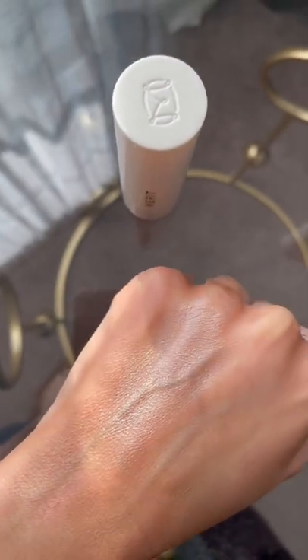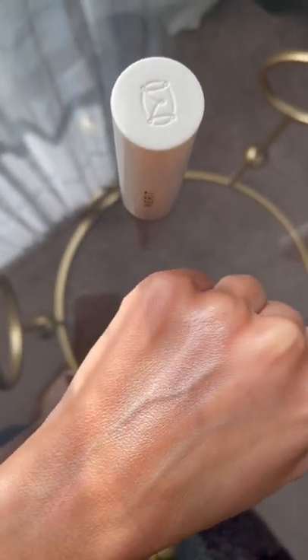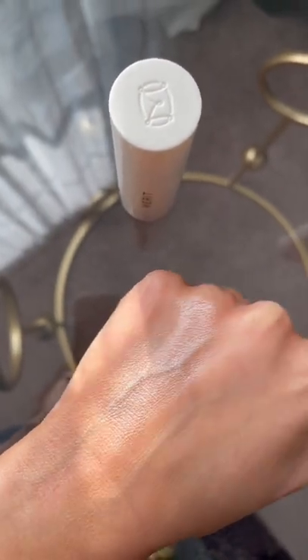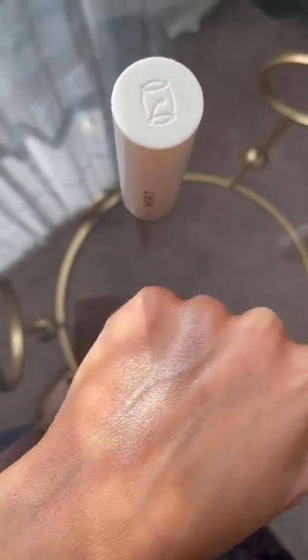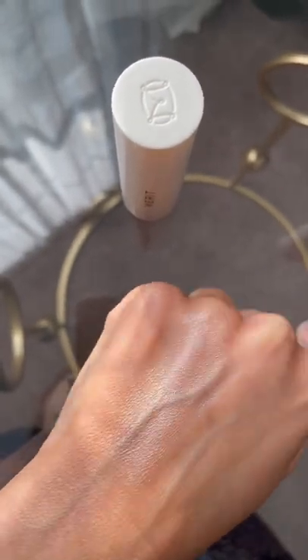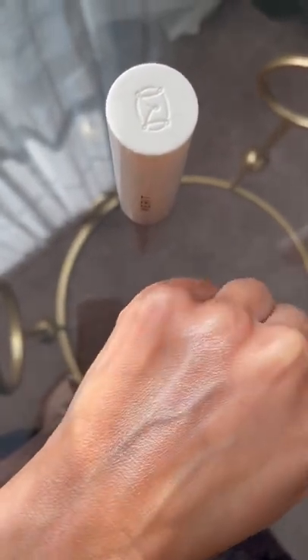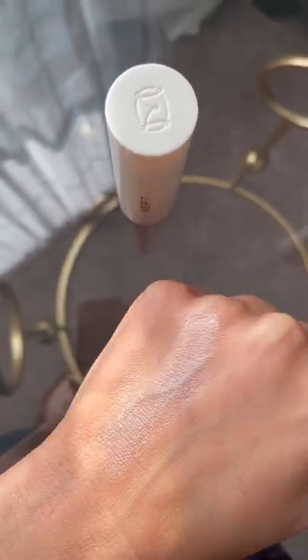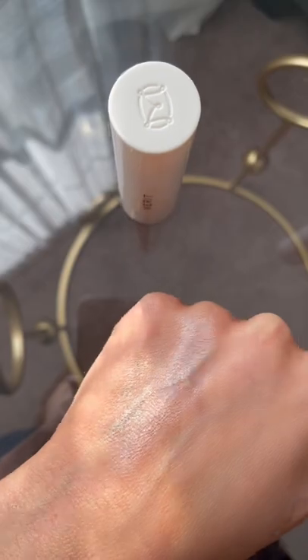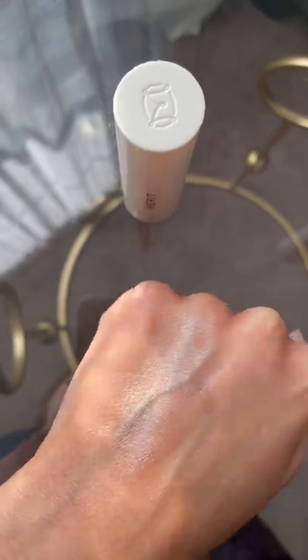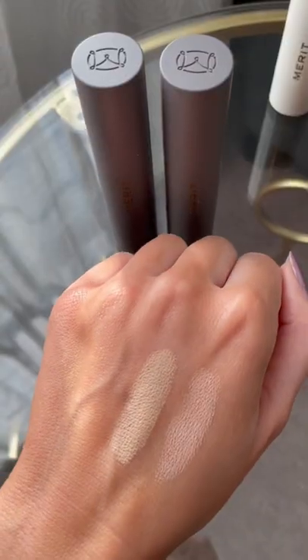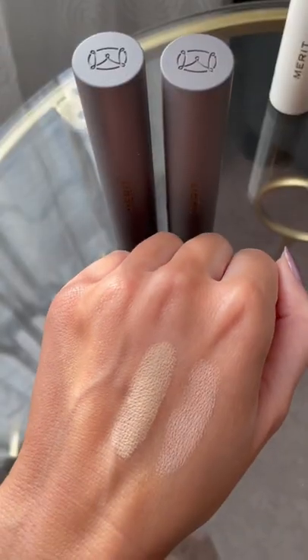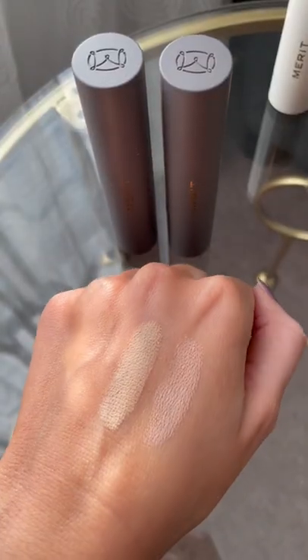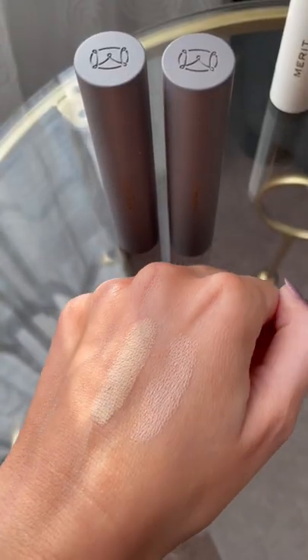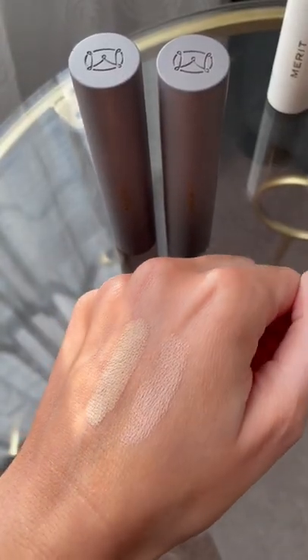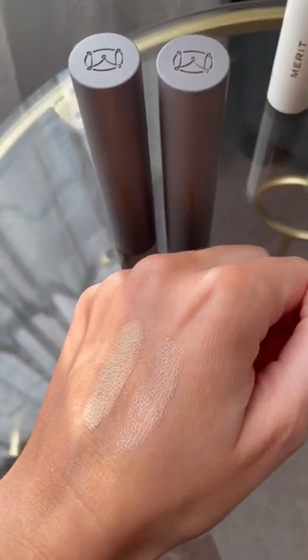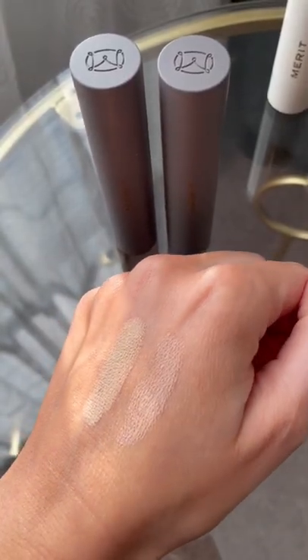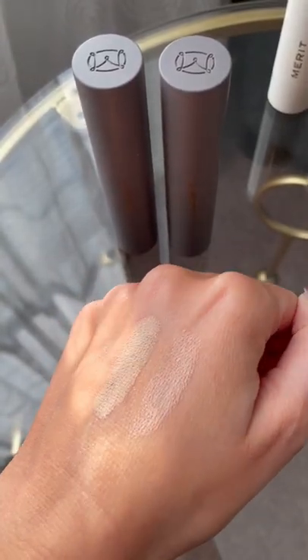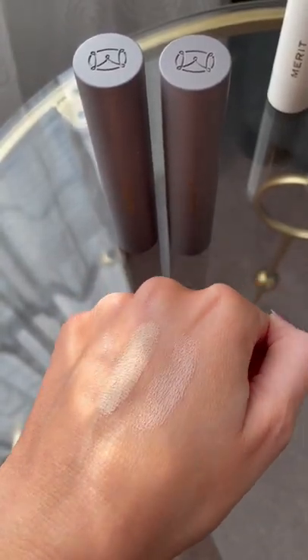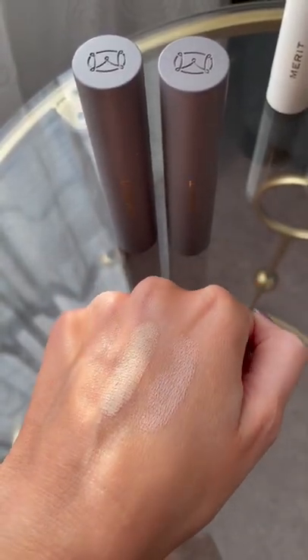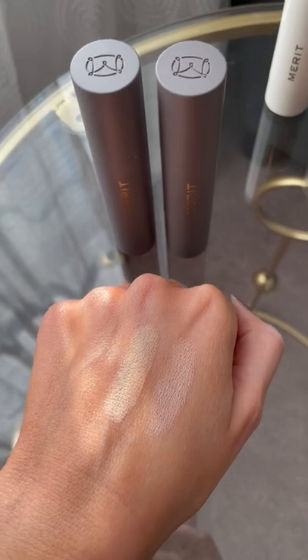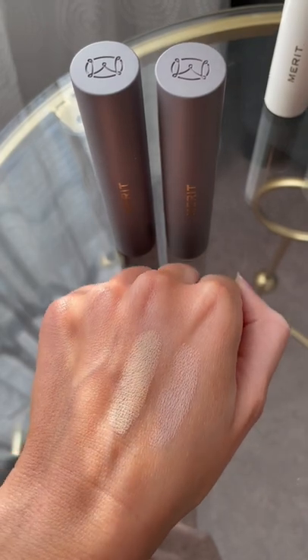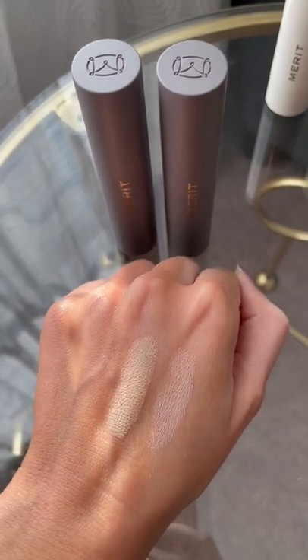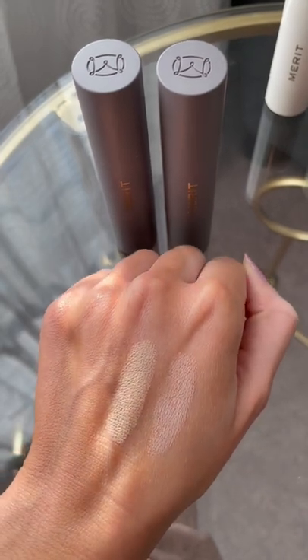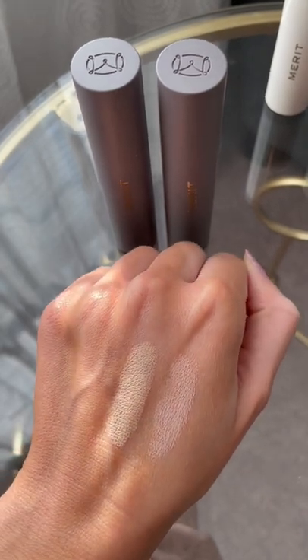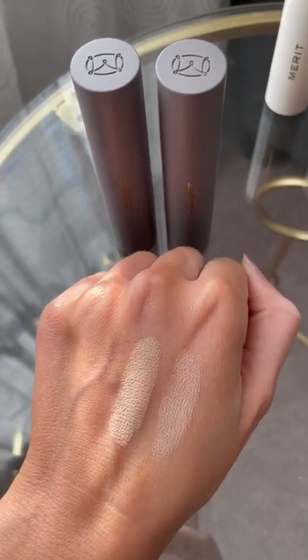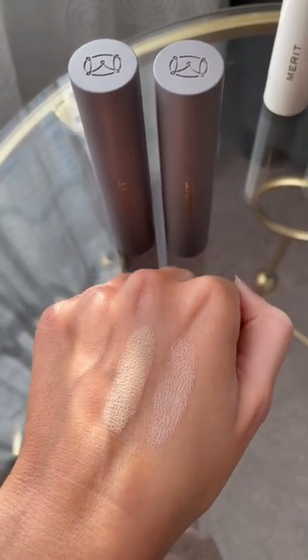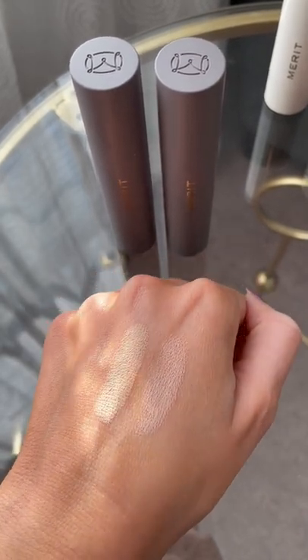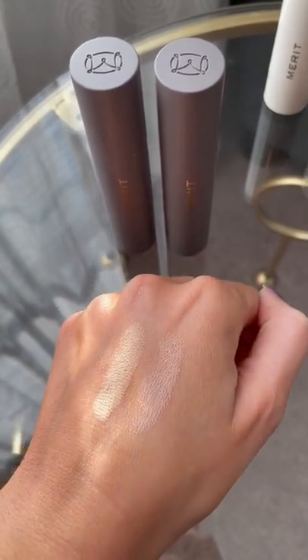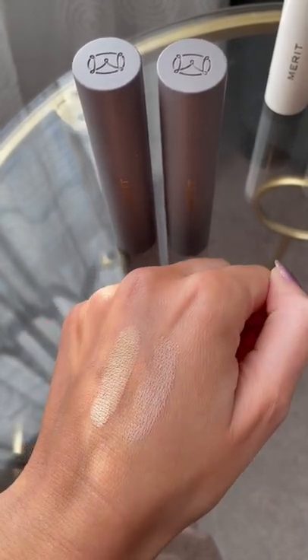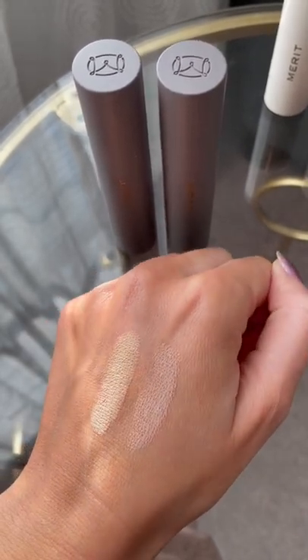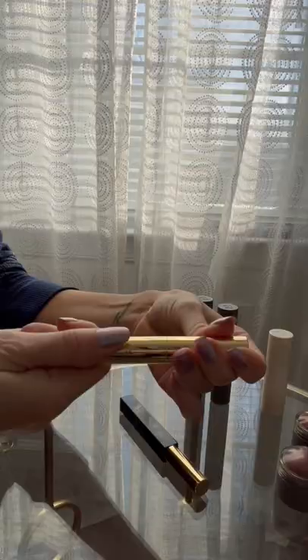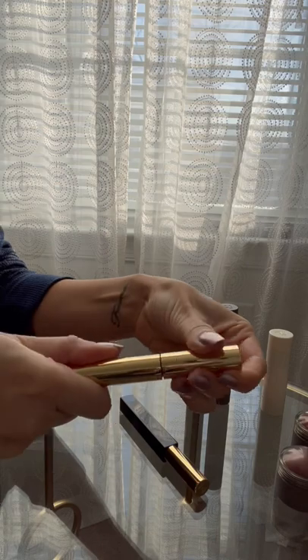While it may look glittery on my hand, it translates super natural on the cheekbone. Perfecting Complexion Stick — I have shades Linen and Dune. I use these for spot correcting over acne or my red skin, and also as concealer. I love the crayon-like packaging.